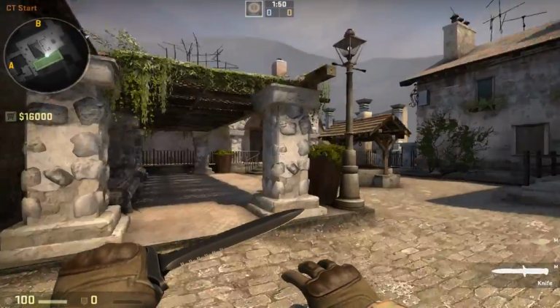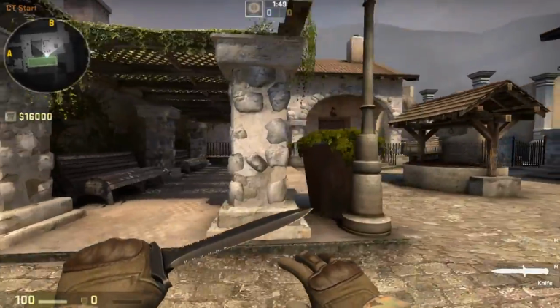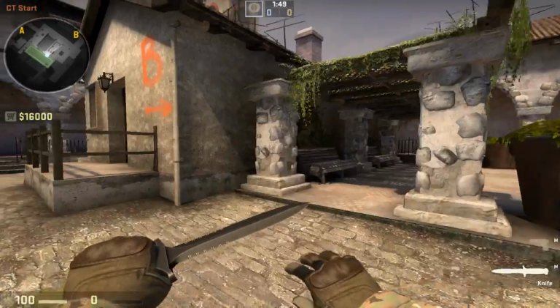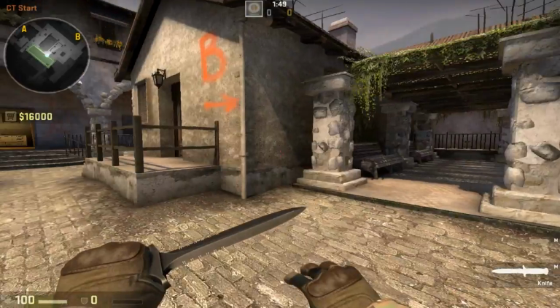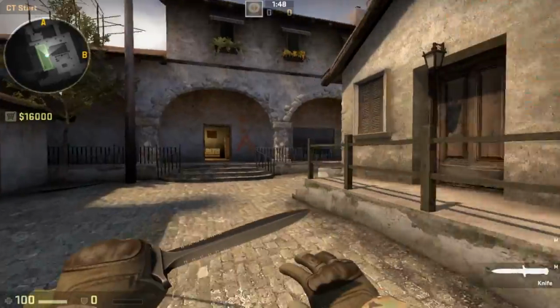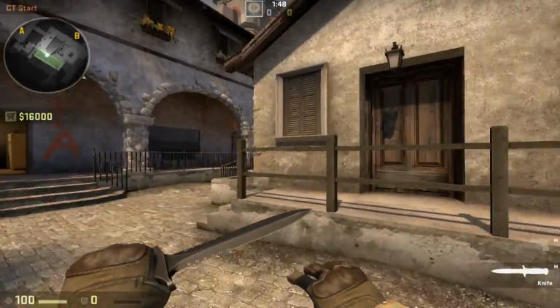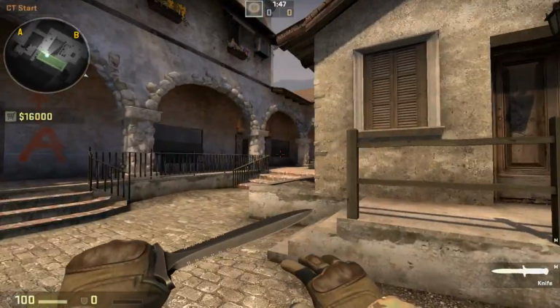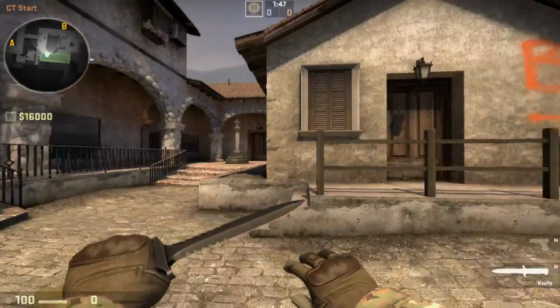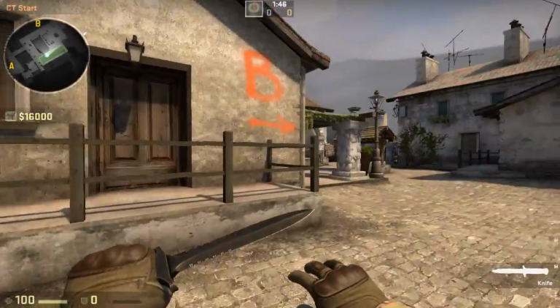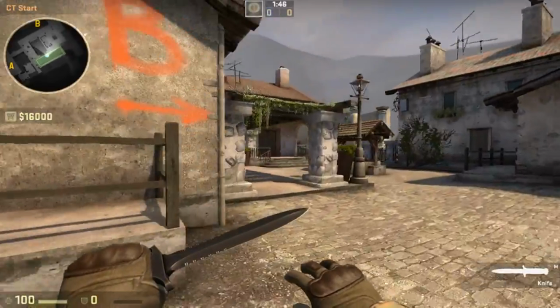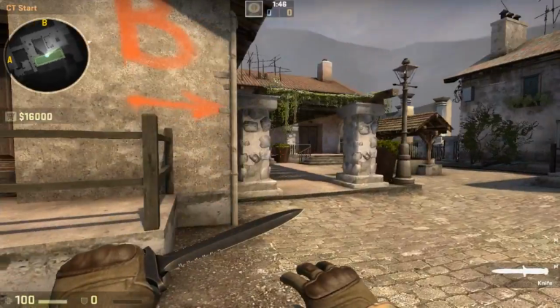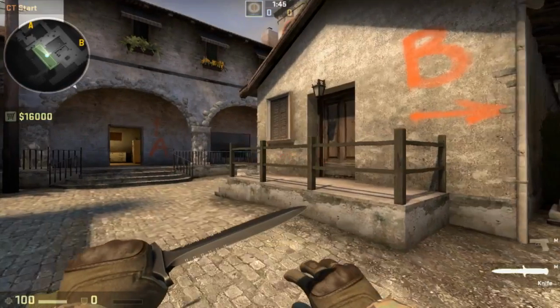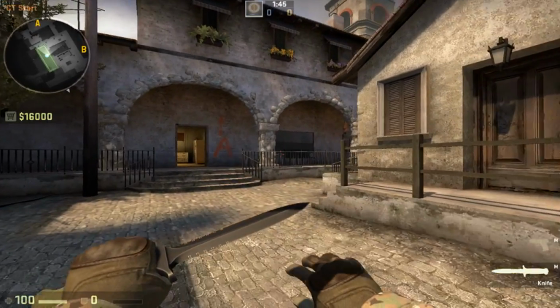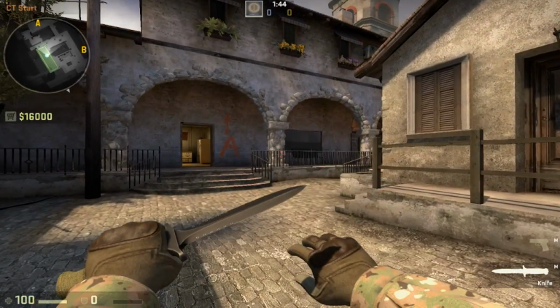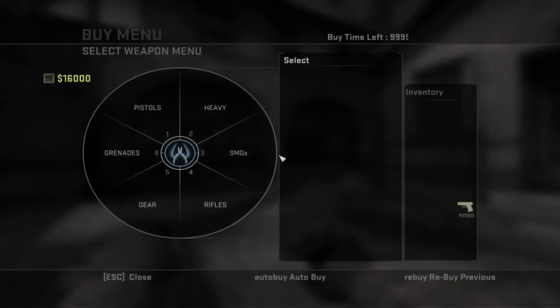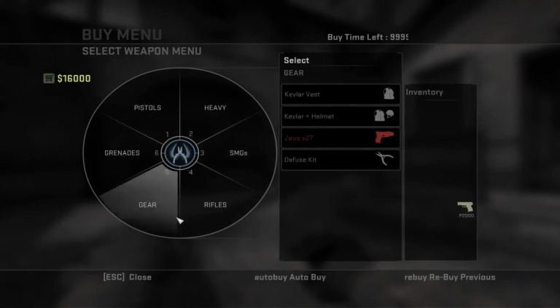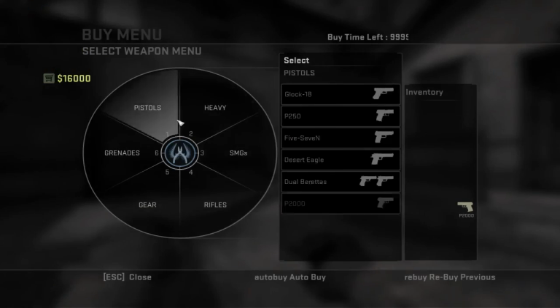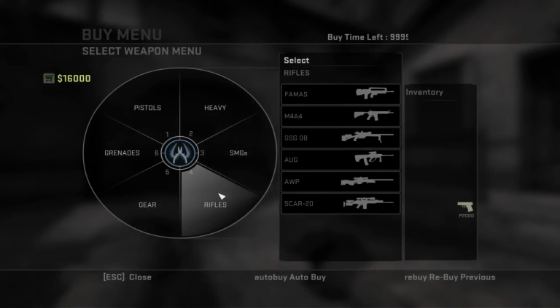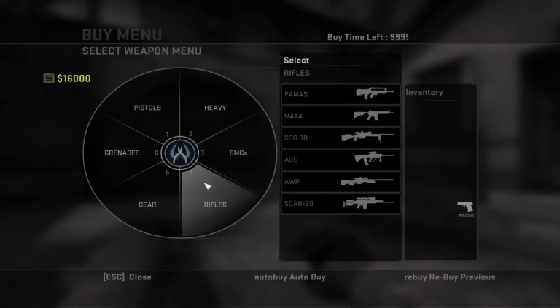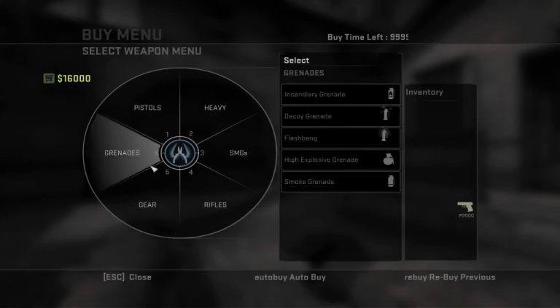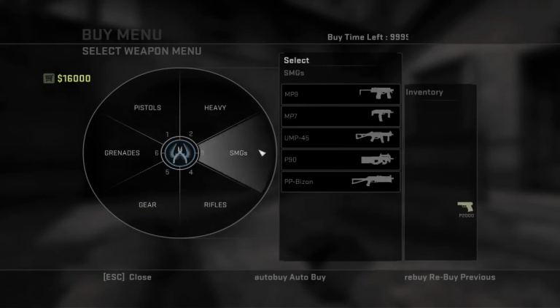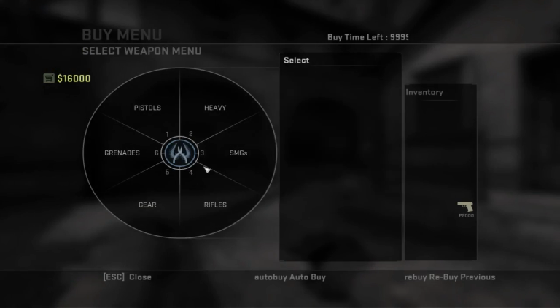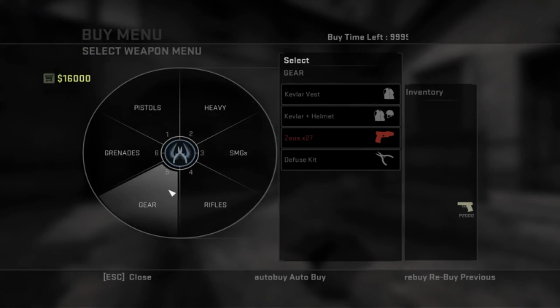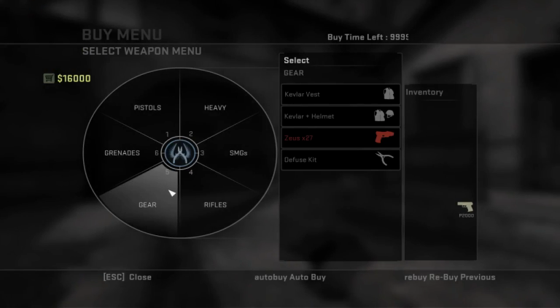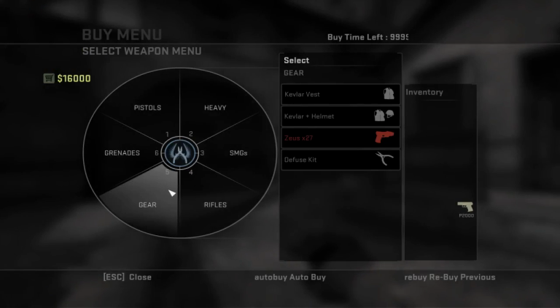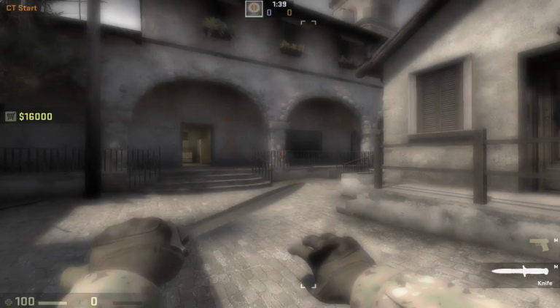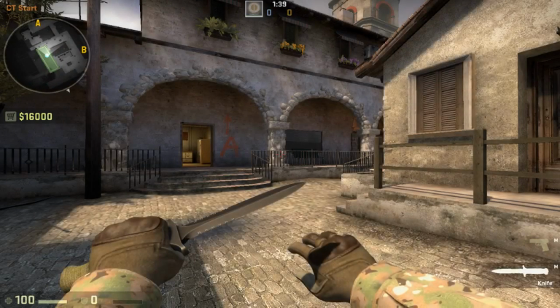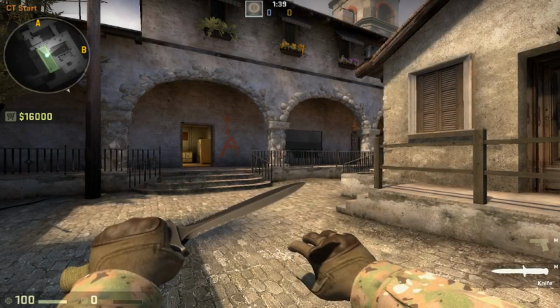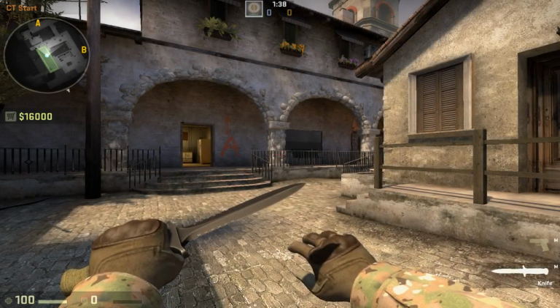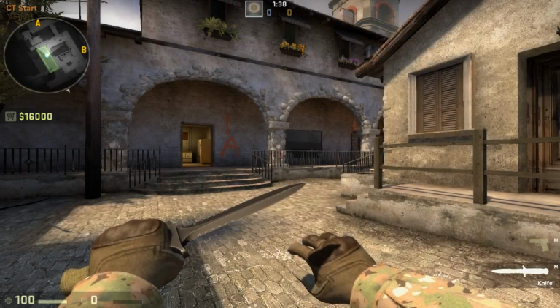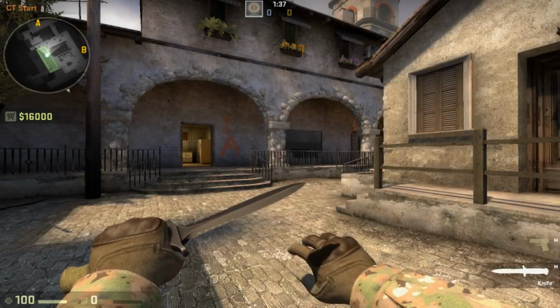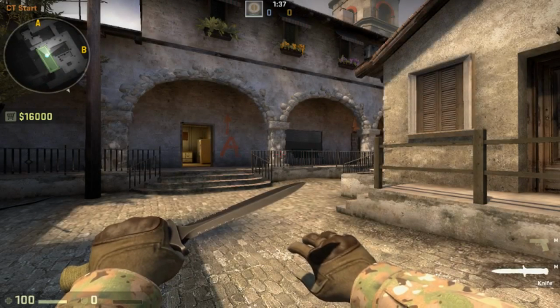Something that can make your life a little bit easier at the beginning of the round when you're in a bit of a rush — maybe you don't necessarily like the buy menu and you still find it a little bit sluggish — then I've got something that's going to make your life a little bit easier.